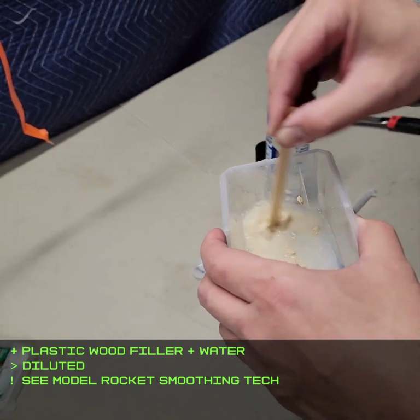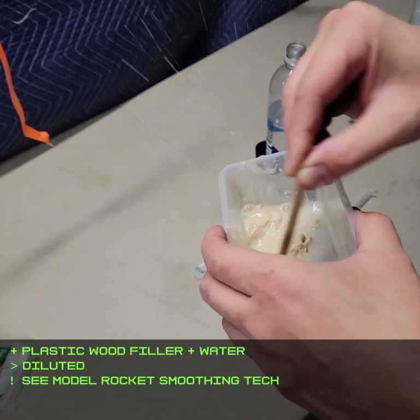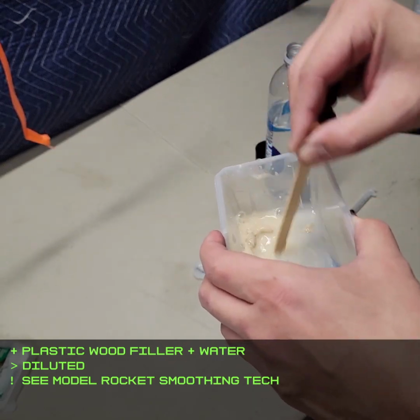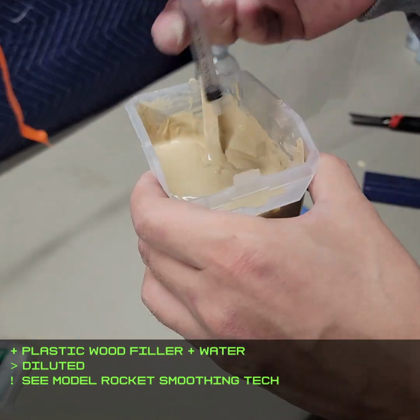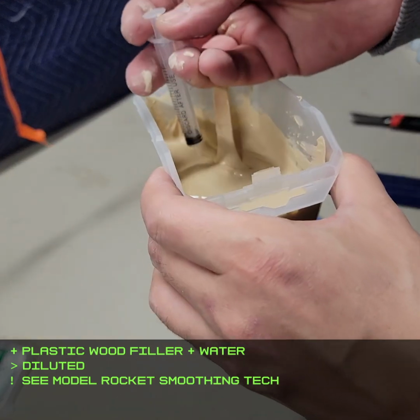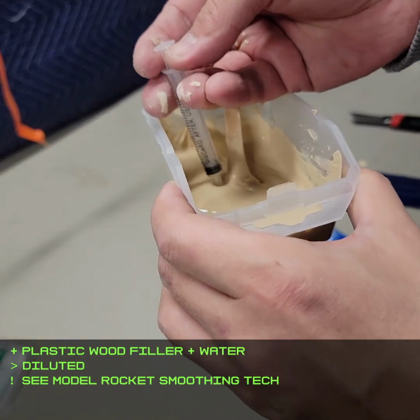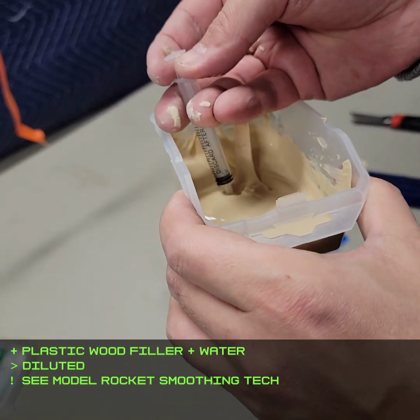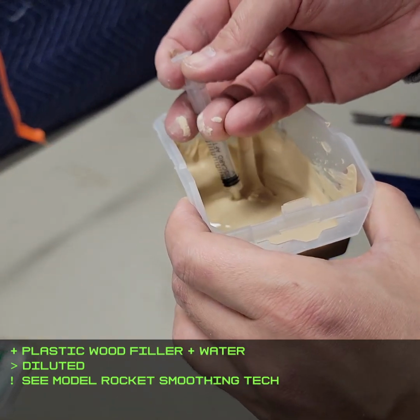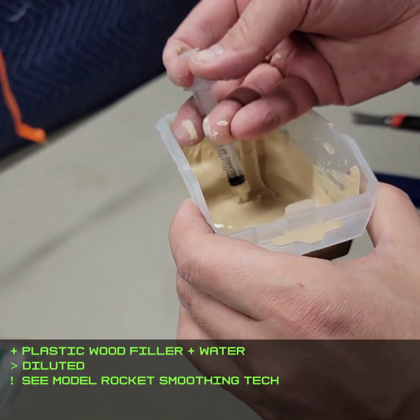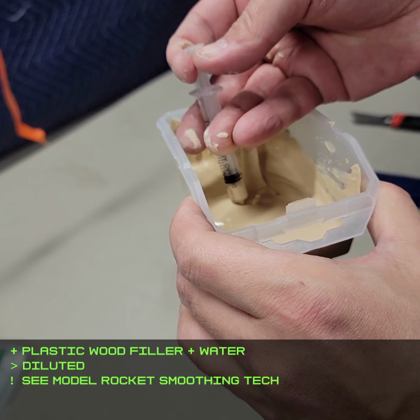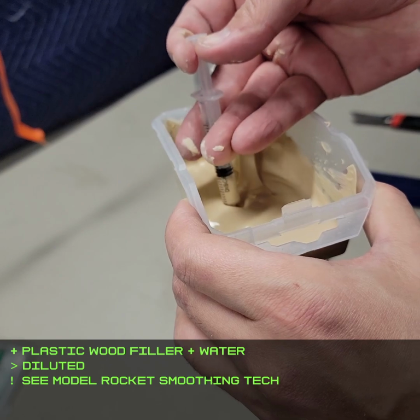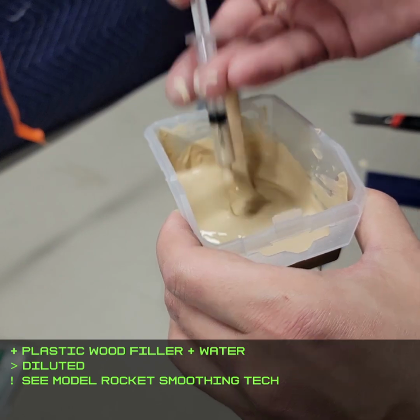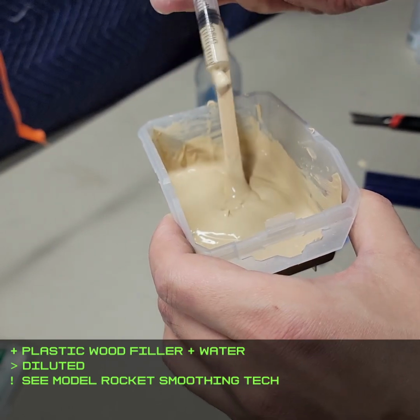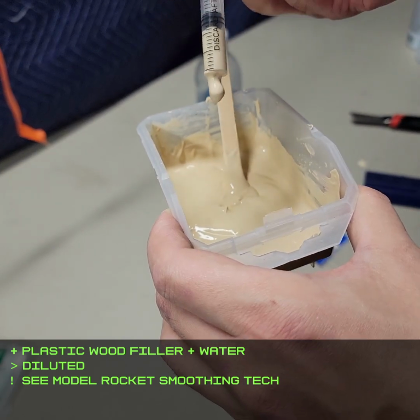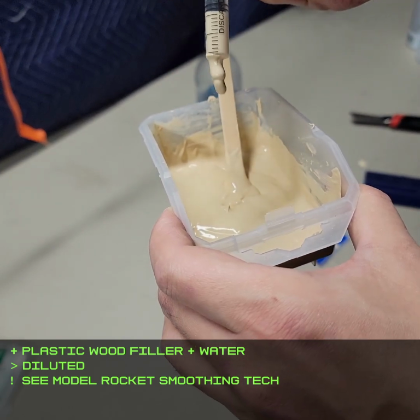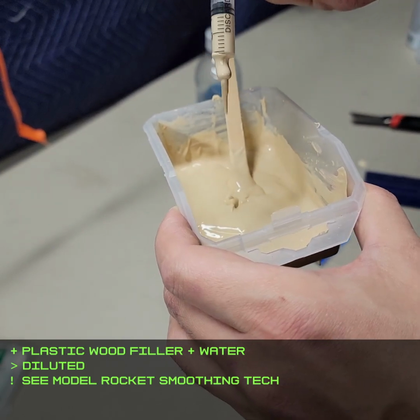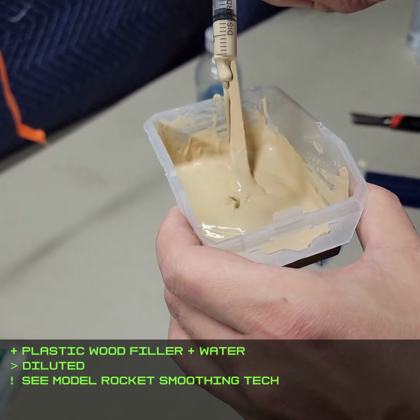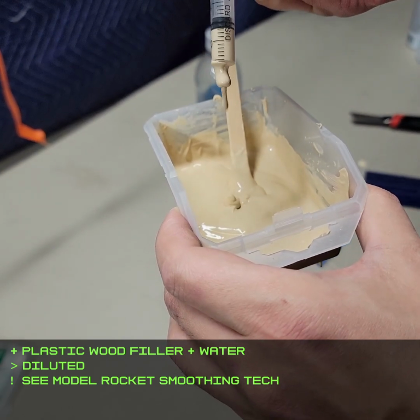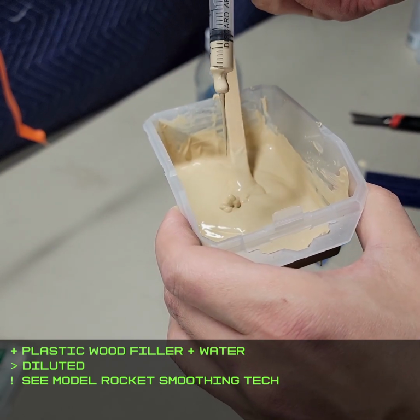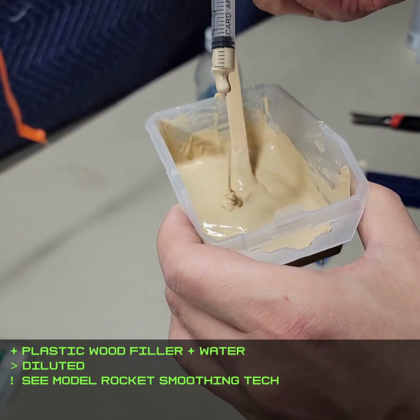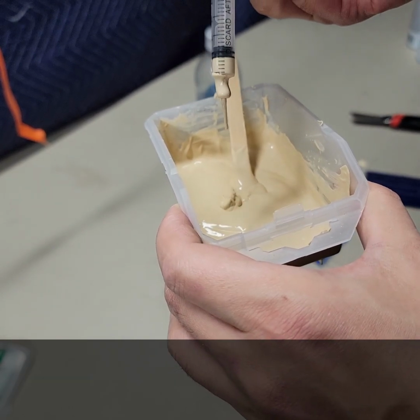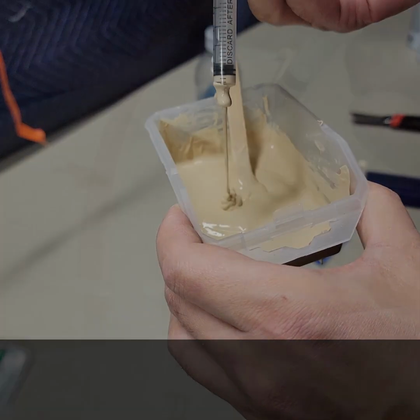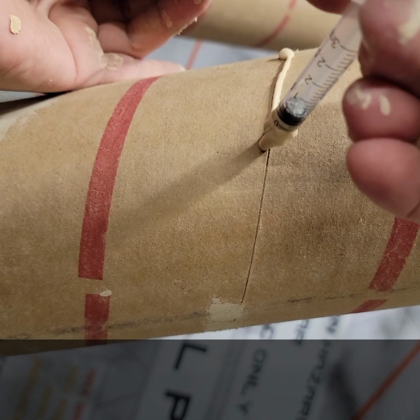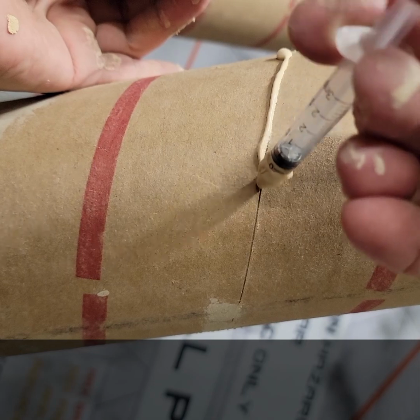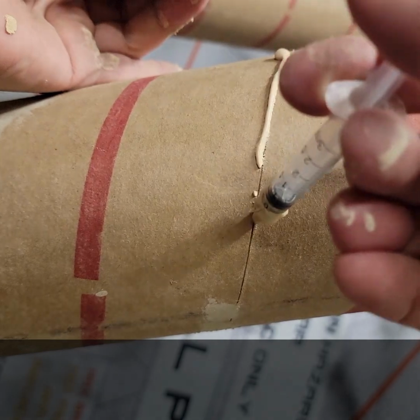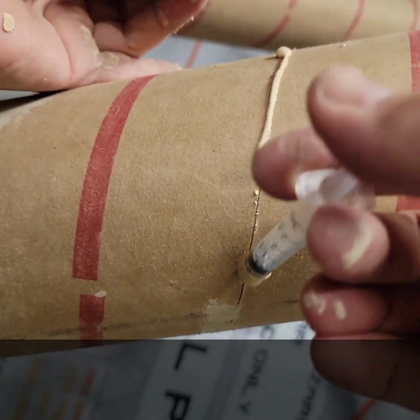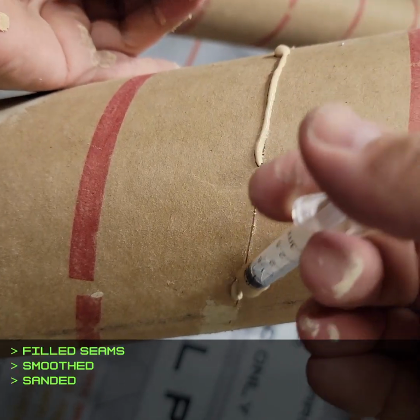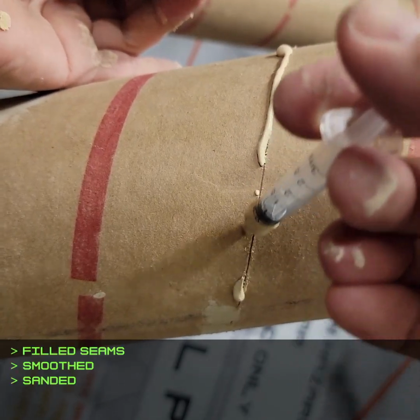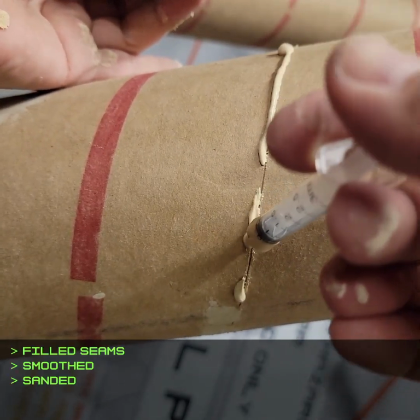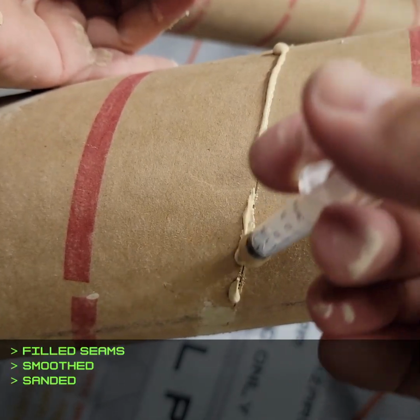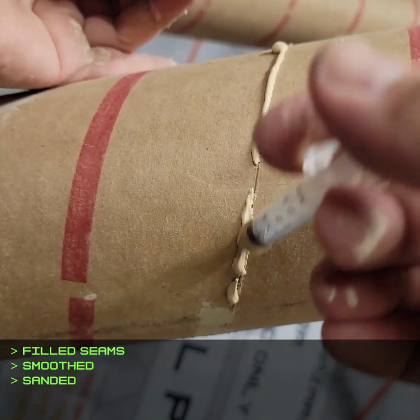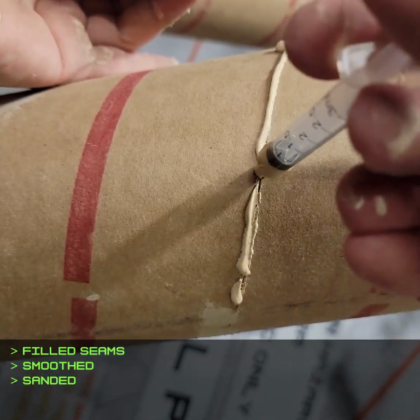Plastic wood filler is diluted with water at no particular ratio. It needs to be just thin enough to squeeze out of a needleless syringe. That makes the application pretty precise and easier to sand smooth, but you could just spread it on too.